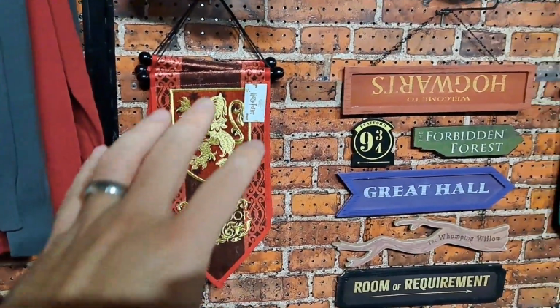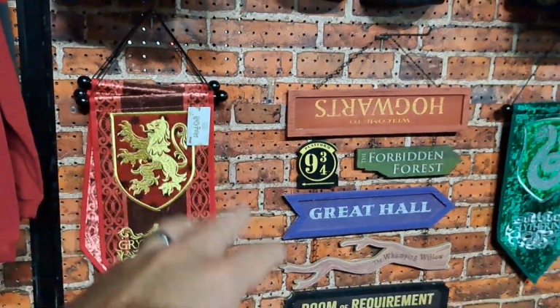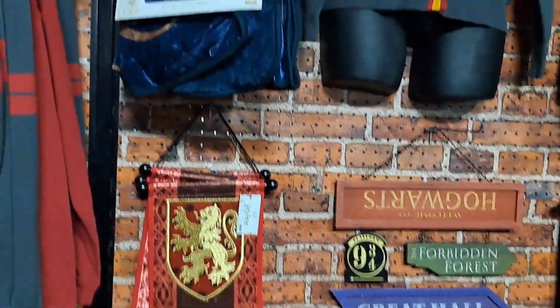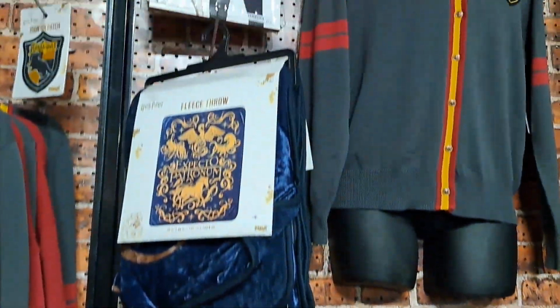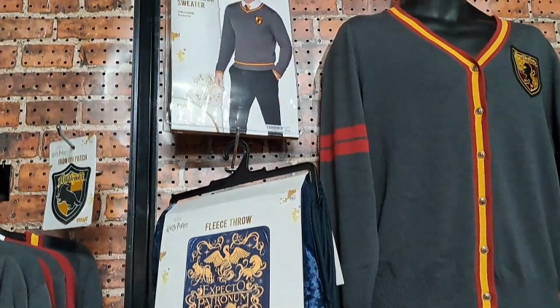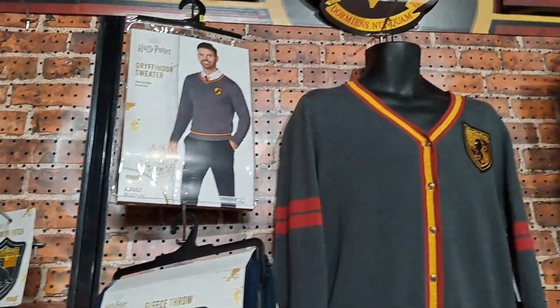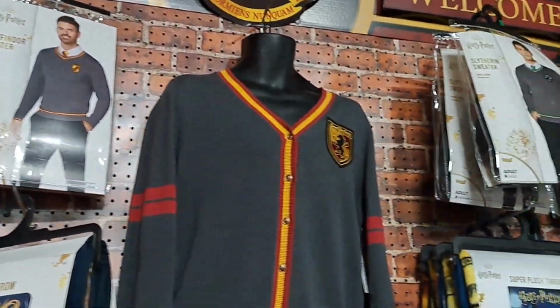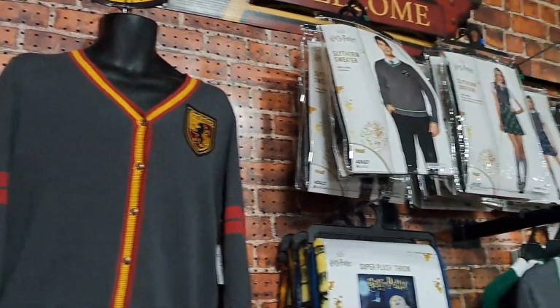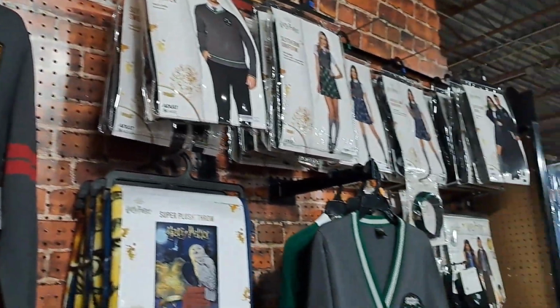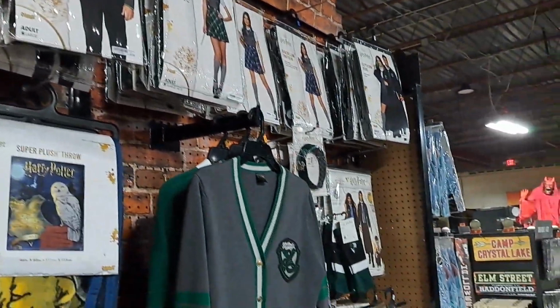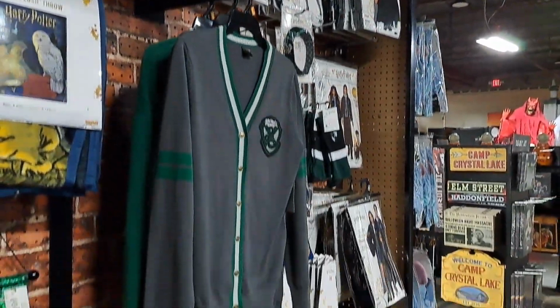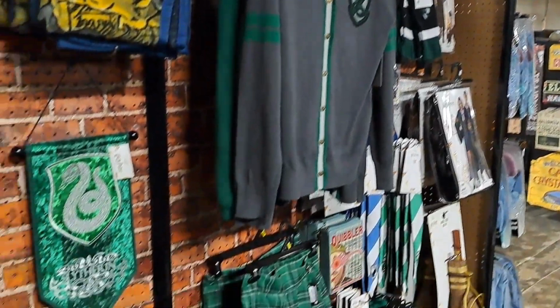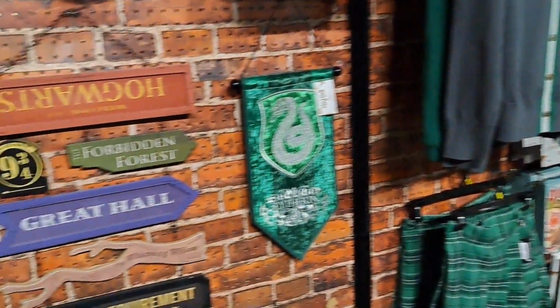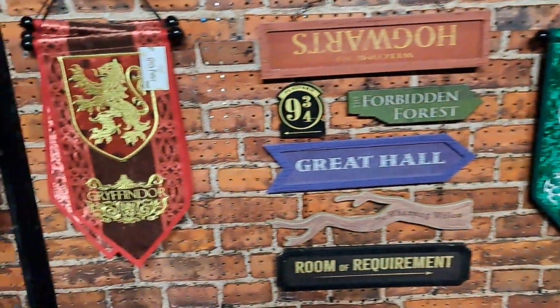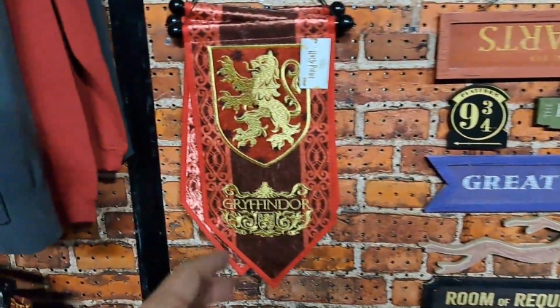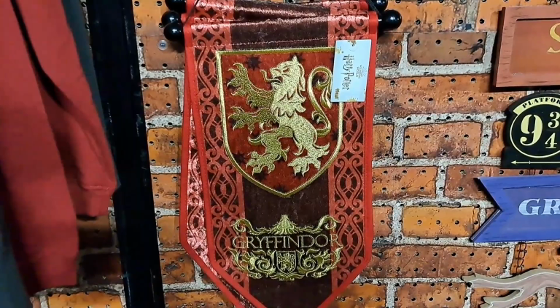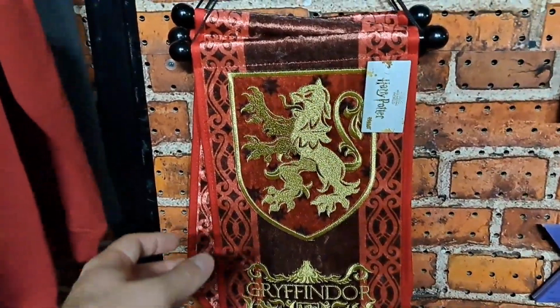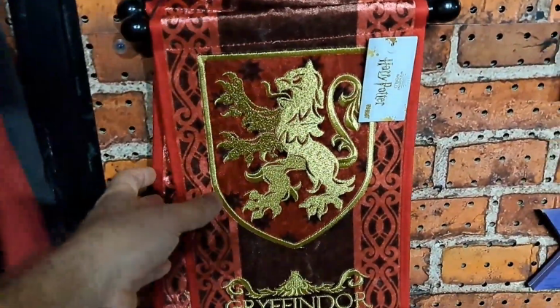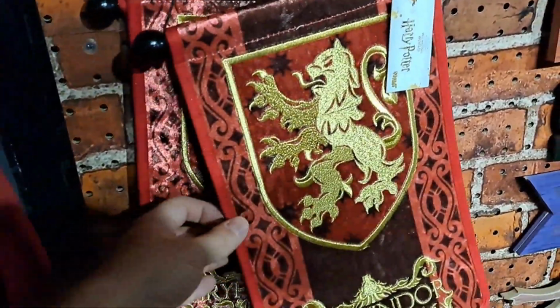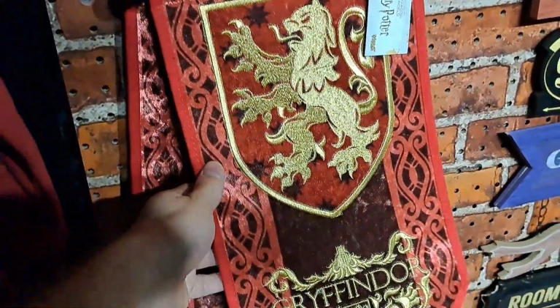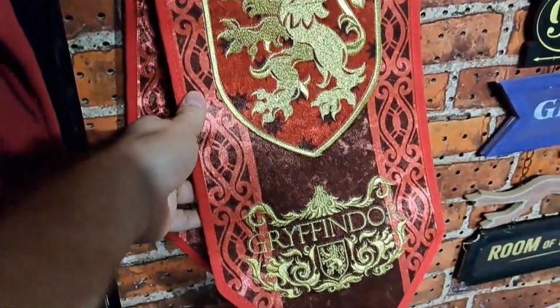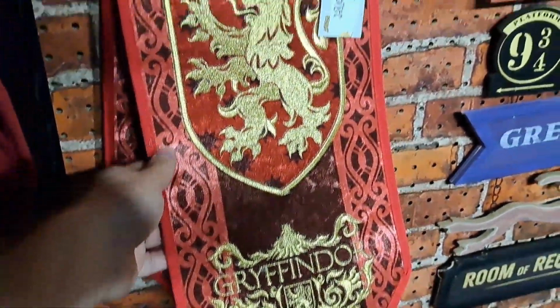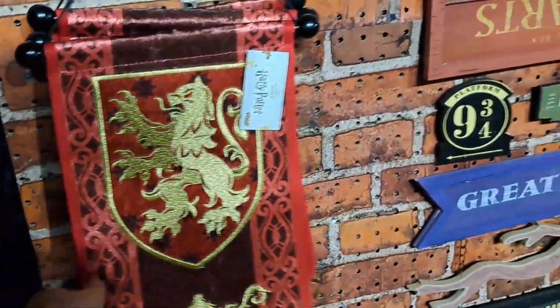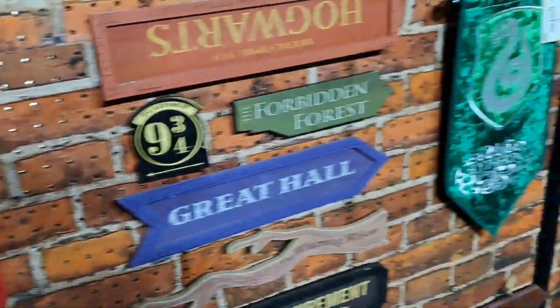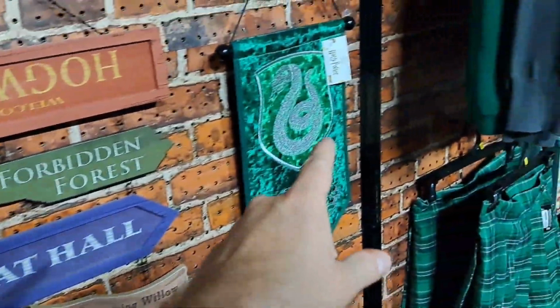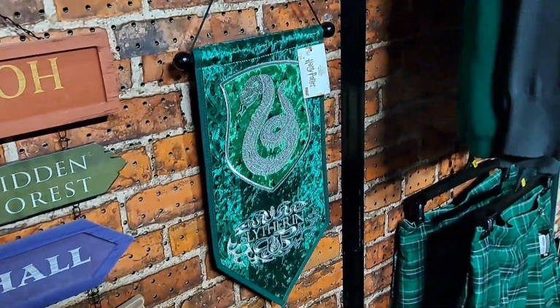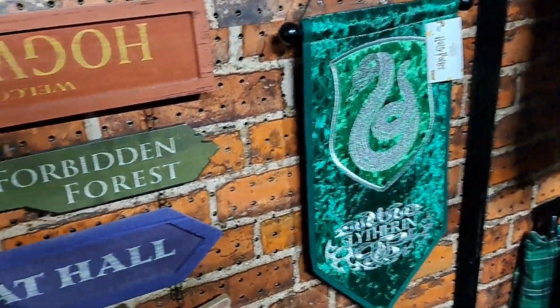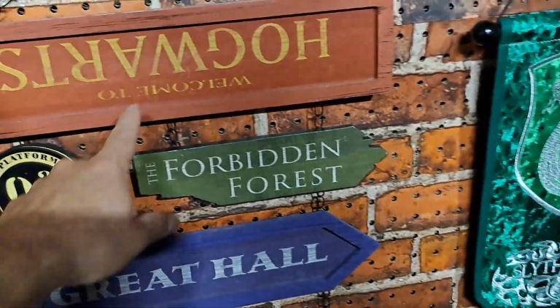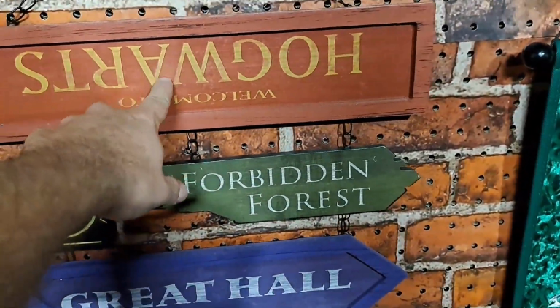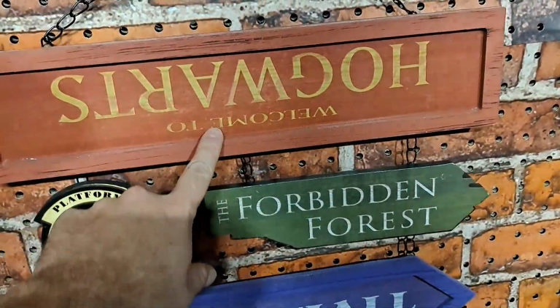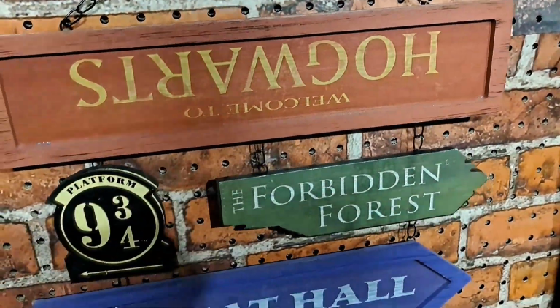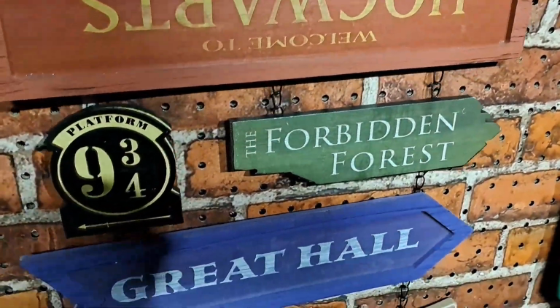Love the brick background — they just set this thing up so cool. So let's start: we got the Gryffindor flag here, pretty cool. Got the Slytherin flag, got a sign here for Hogwarts.